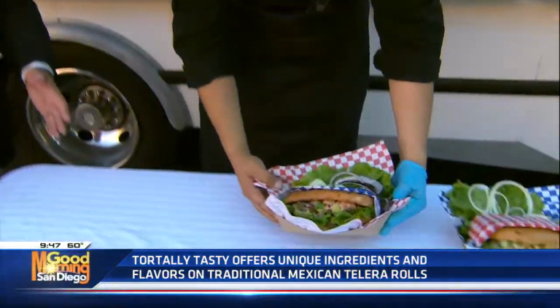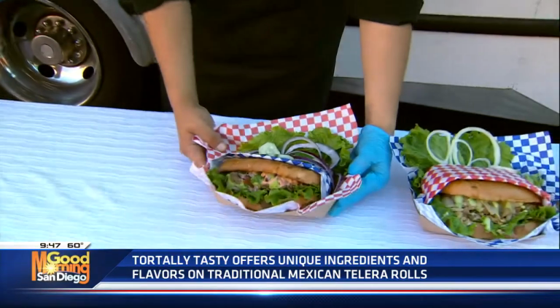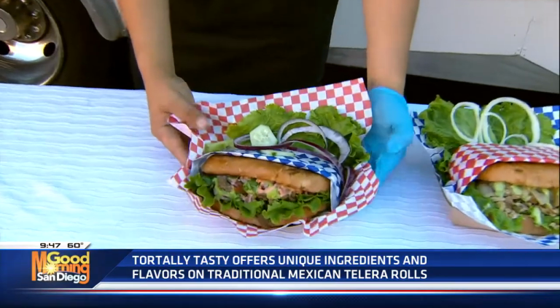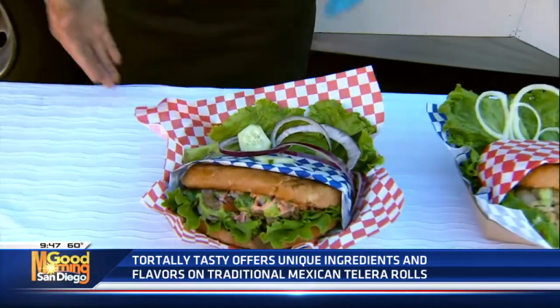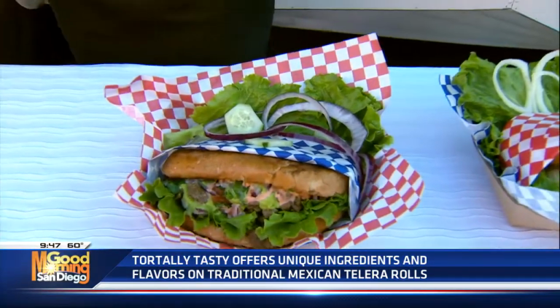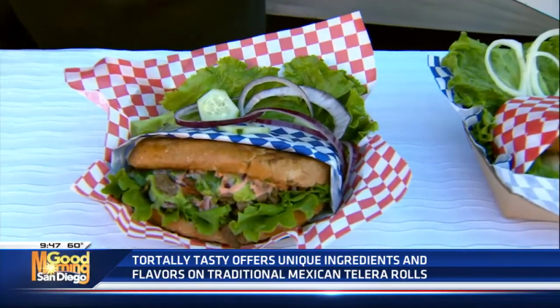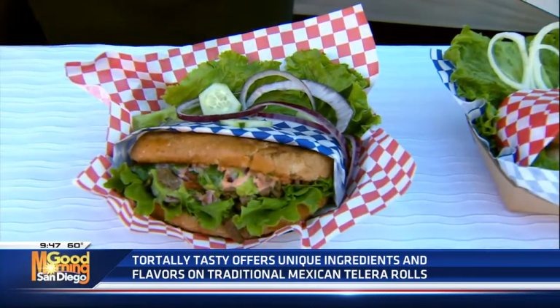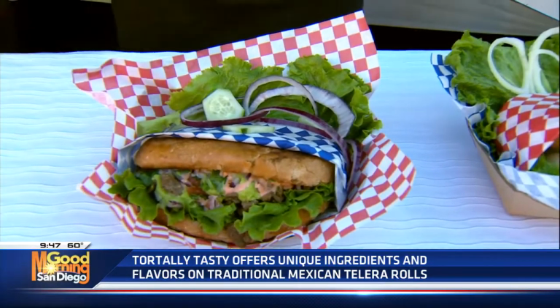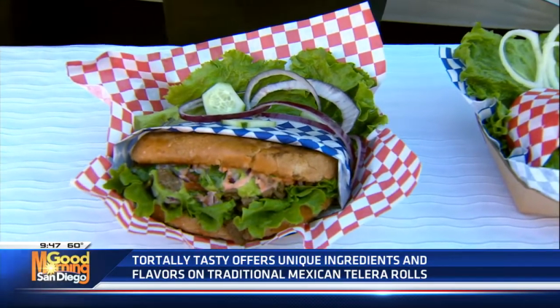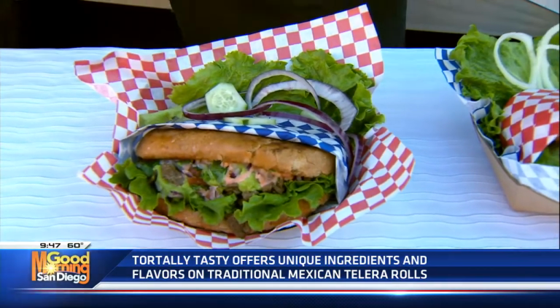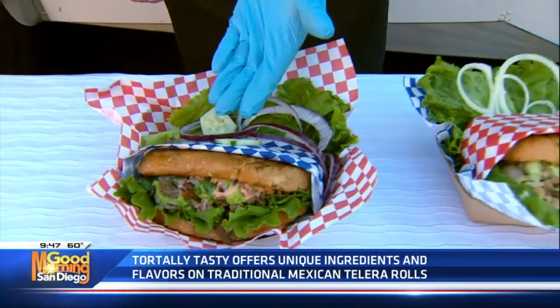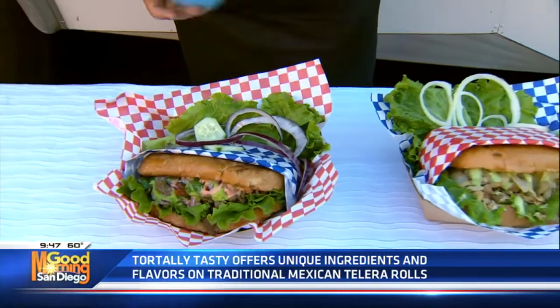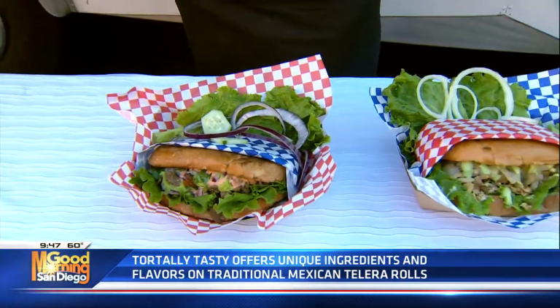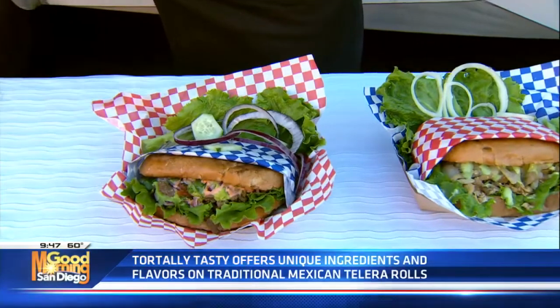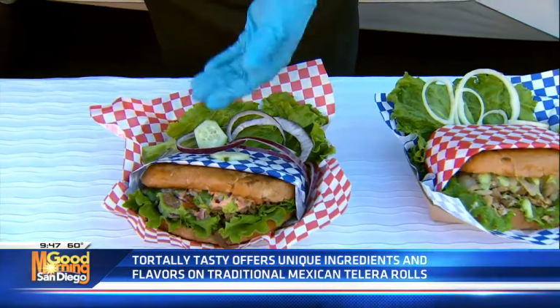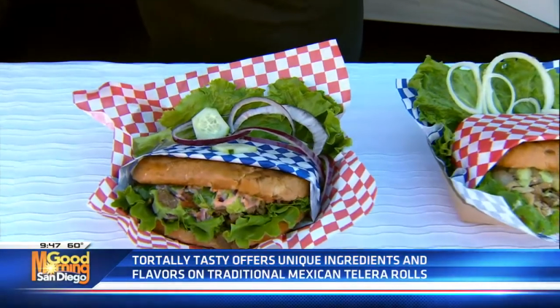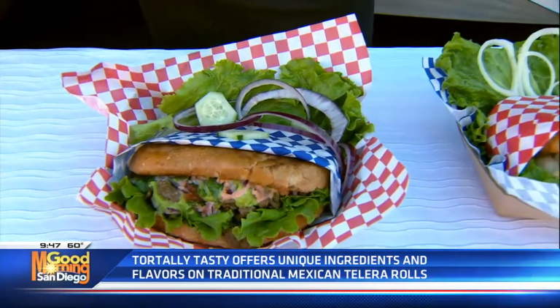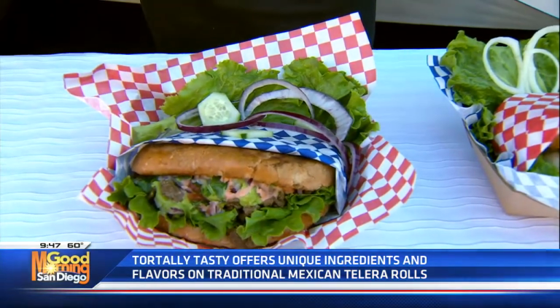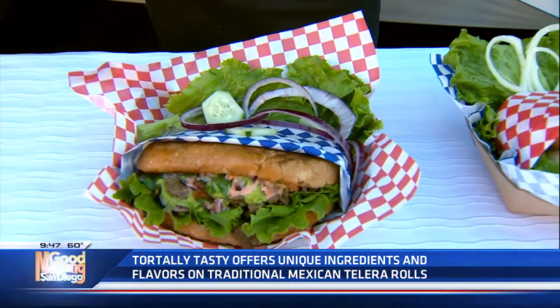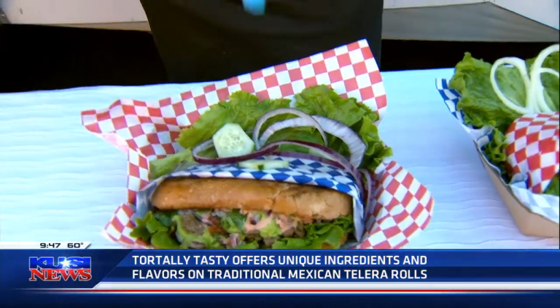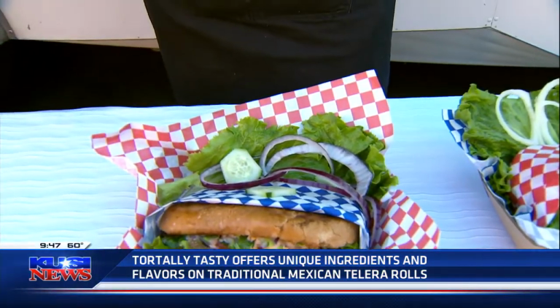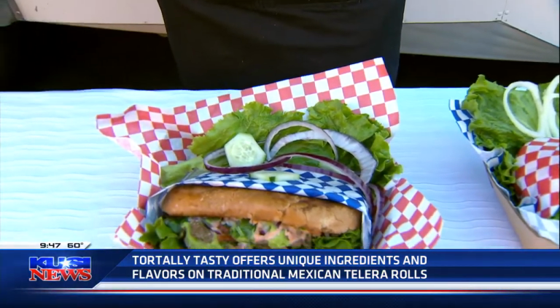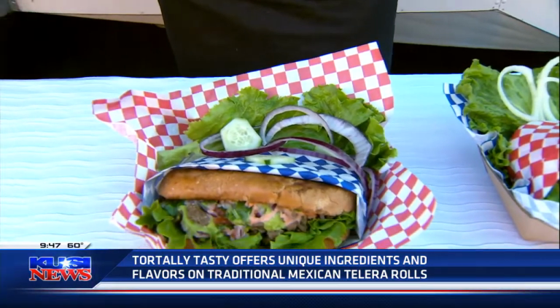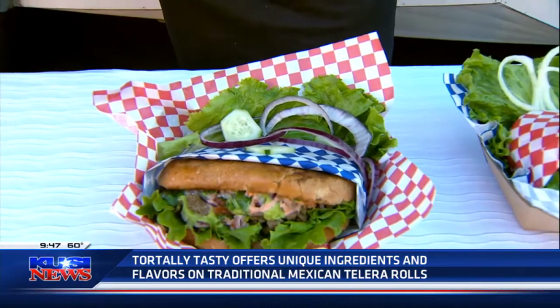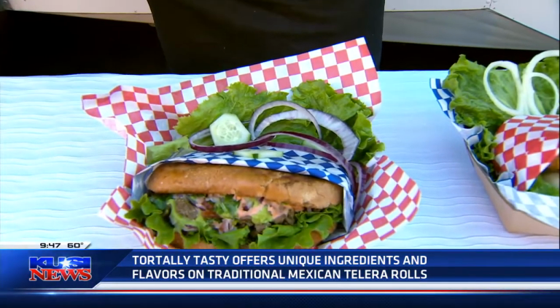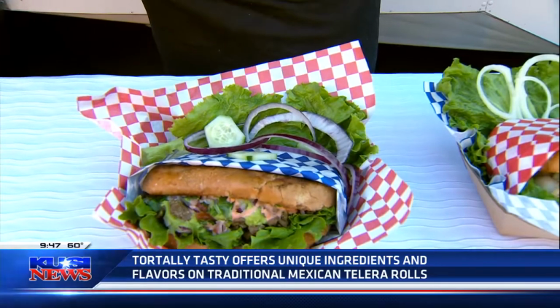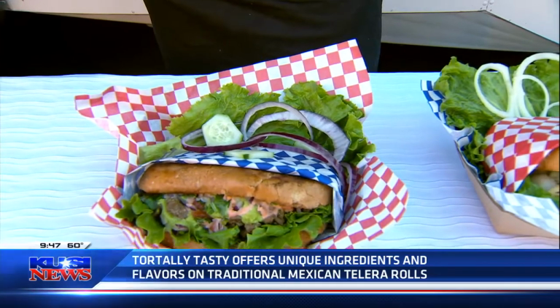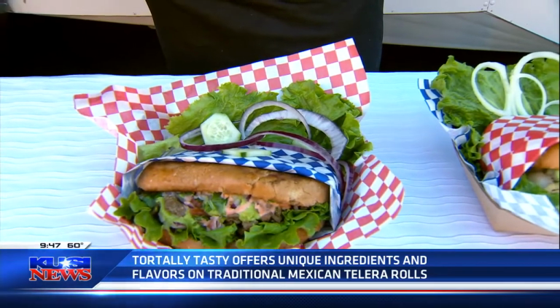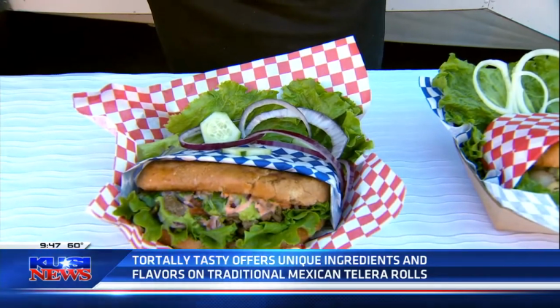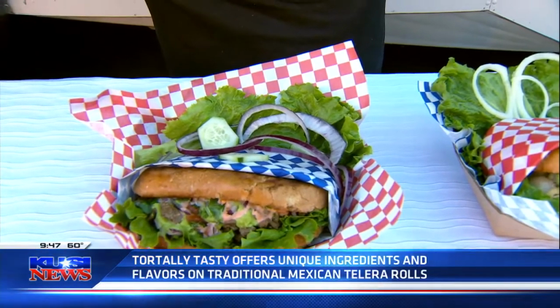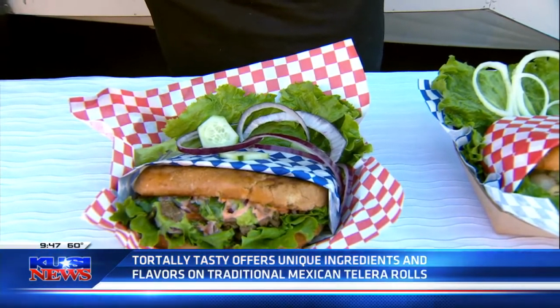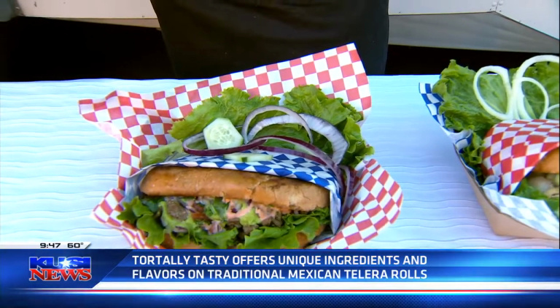So these are three of our more popular selling tortas on the truck. This one right here is going to be our El Toro — it's our carne asada torta. It comes with lettuce, tomato, pico de gallo, in-house guacamole, and an in-house sriracha lime aioli.